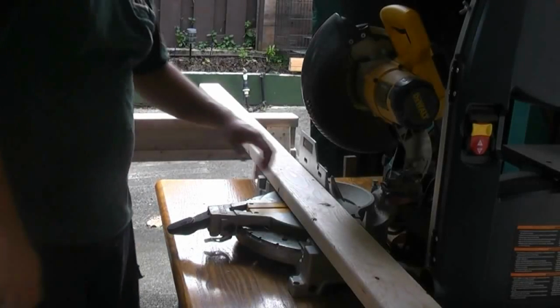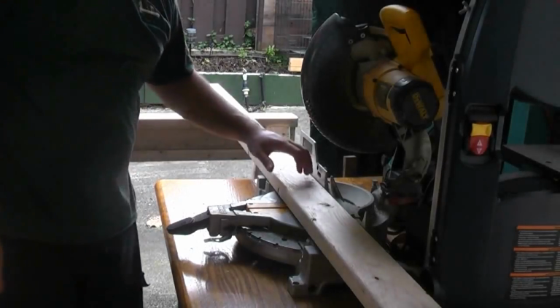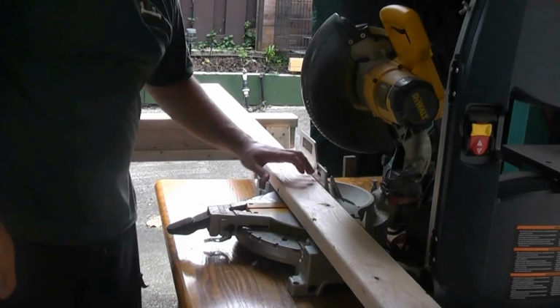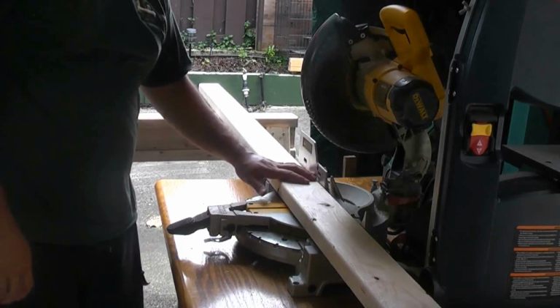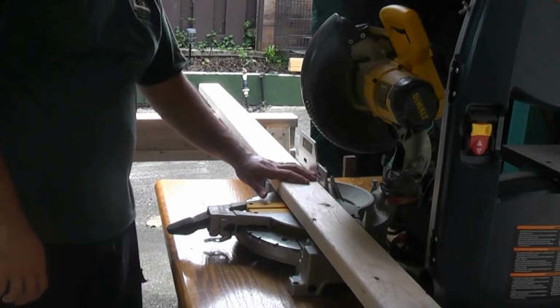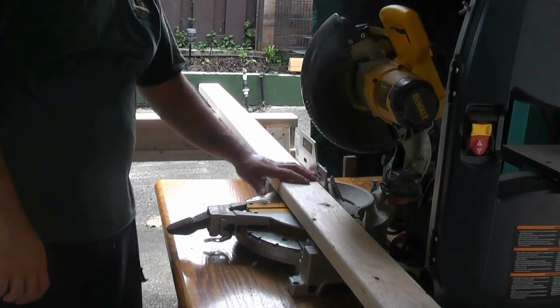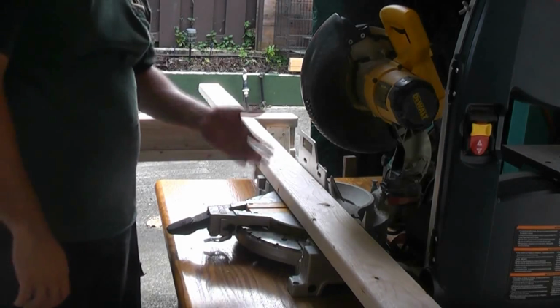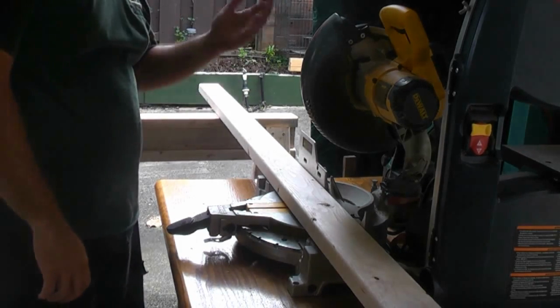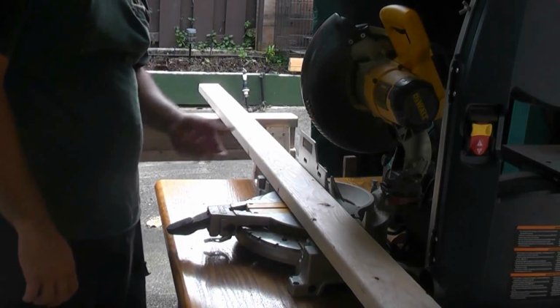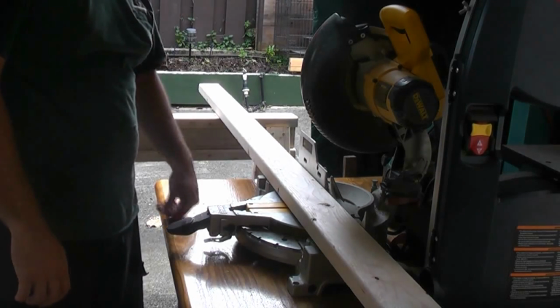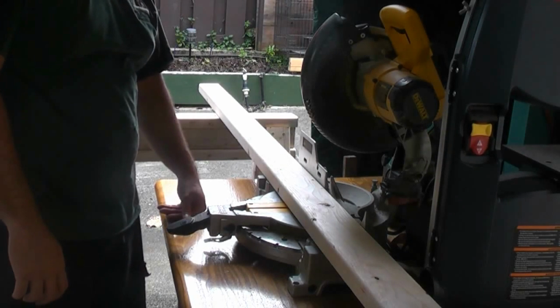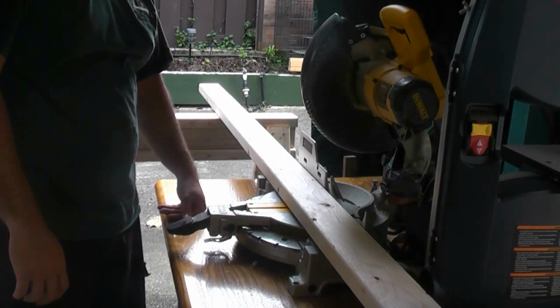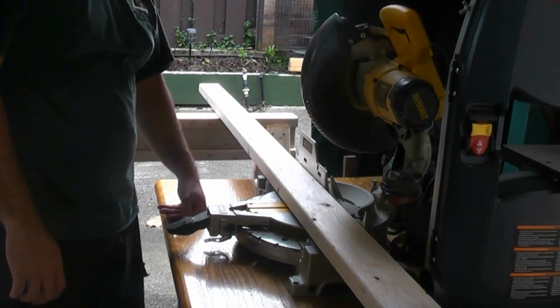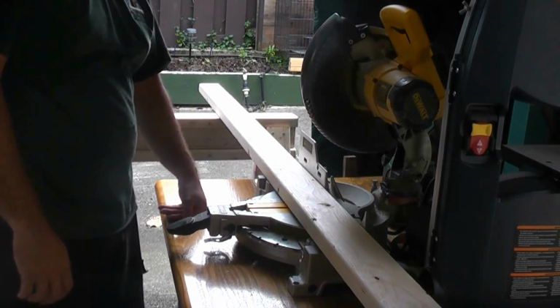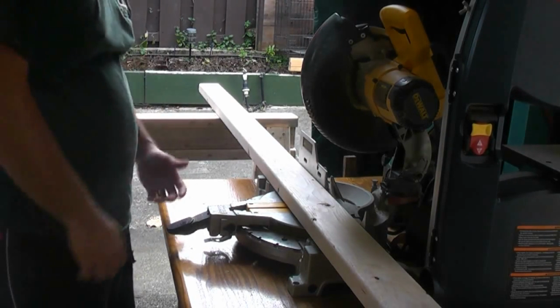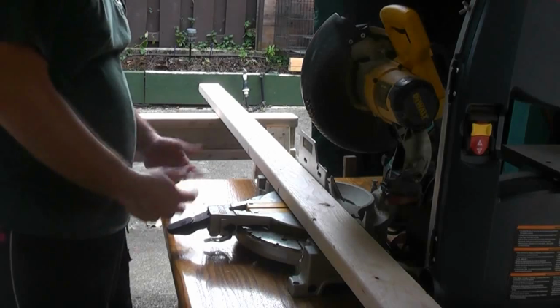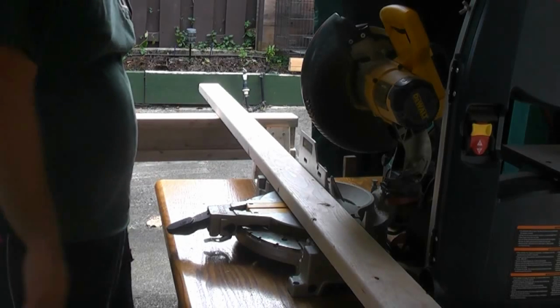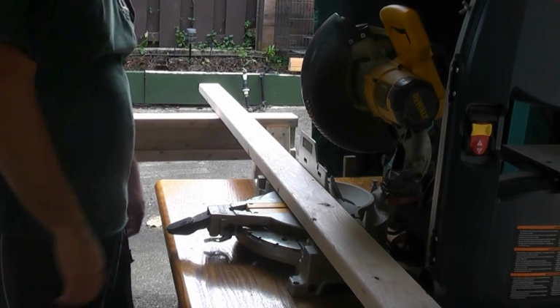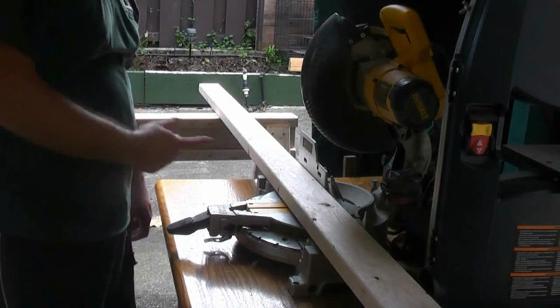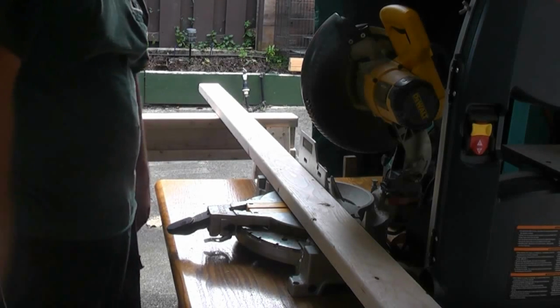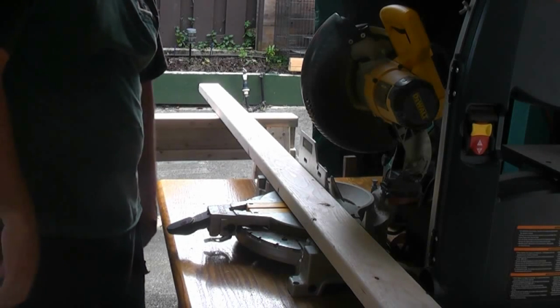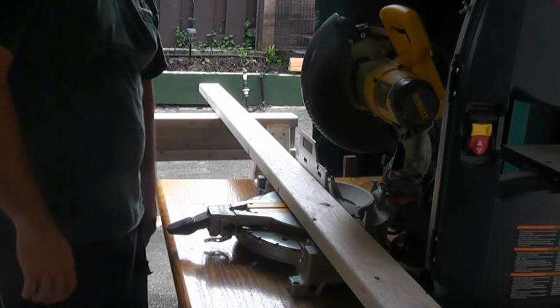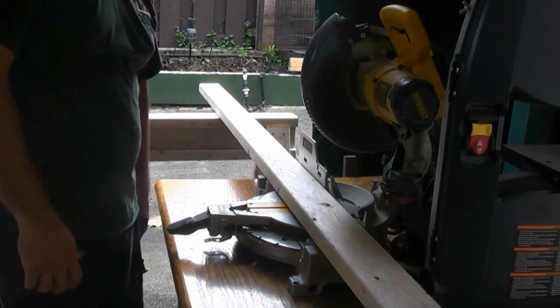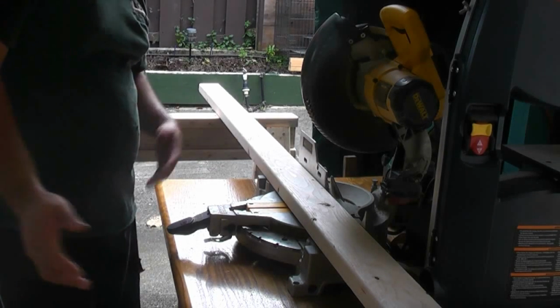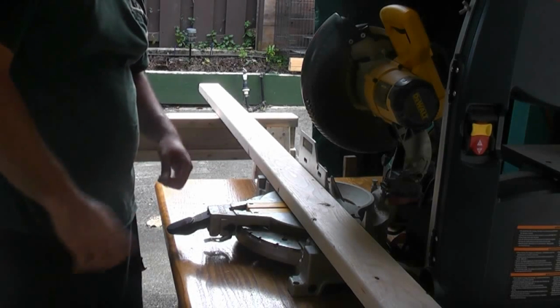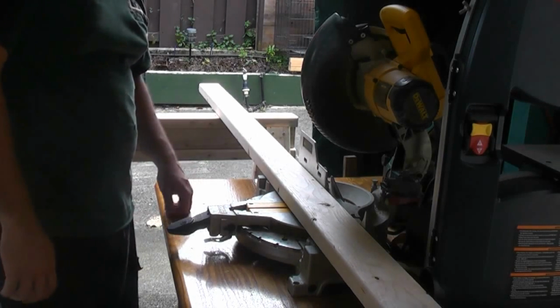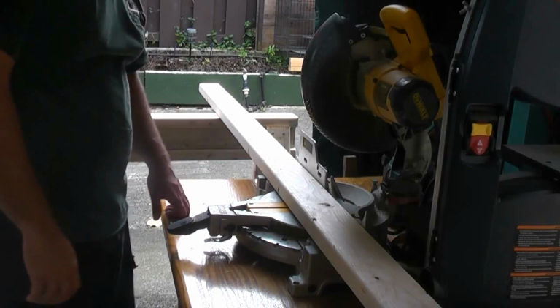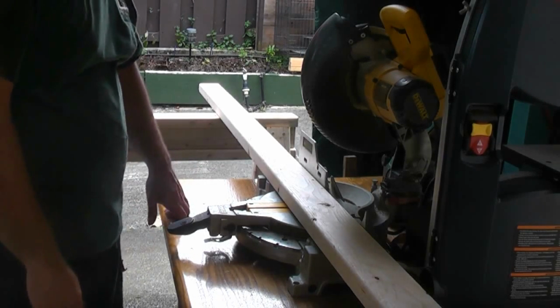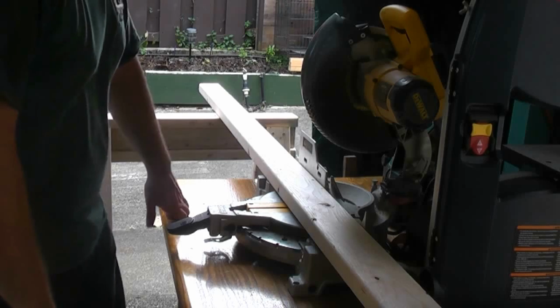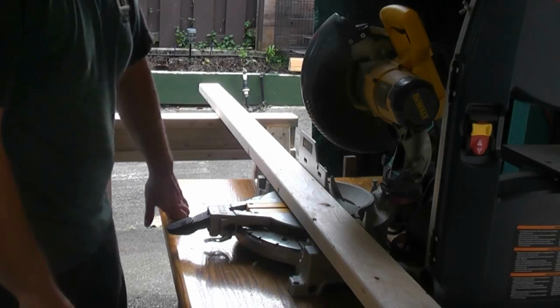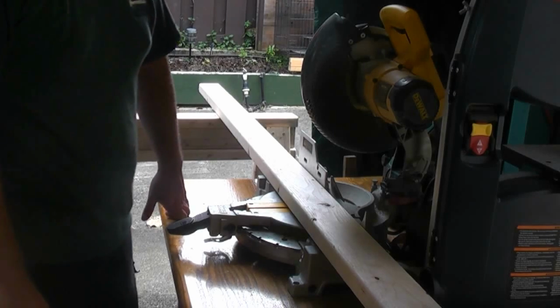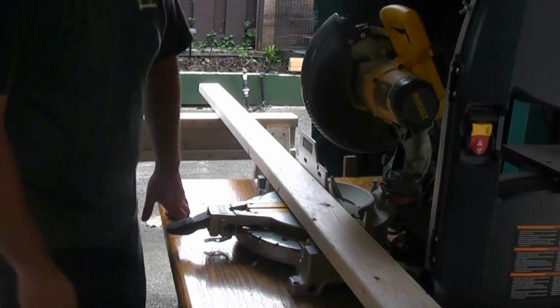If you're using screws, you're going to need a screwdriver or an electric drill, which is what I'm using. First thing I'm going to do is cut all of my pieces. I've got my saw set up and I'm going to cut these 7 pieces out. I'll cut a couple for you and then move on to the next step.